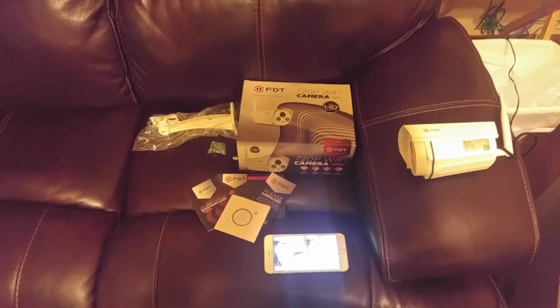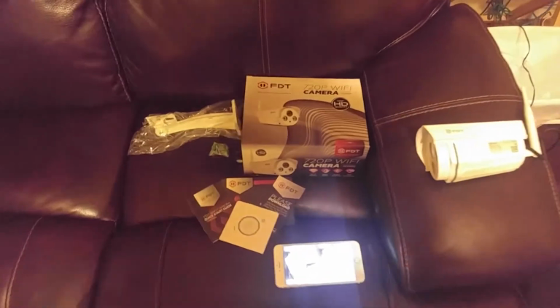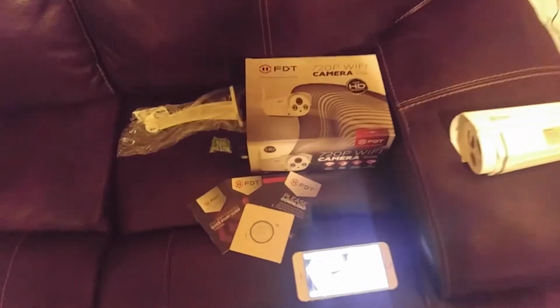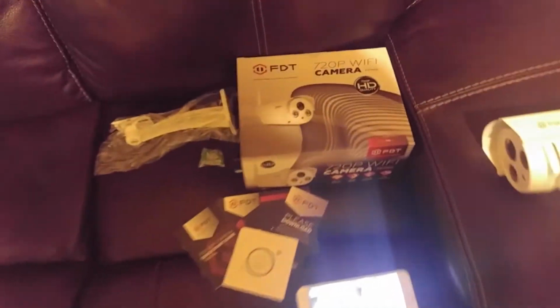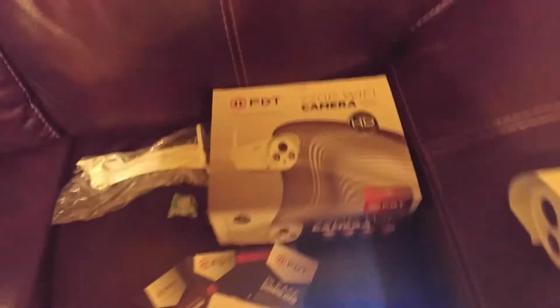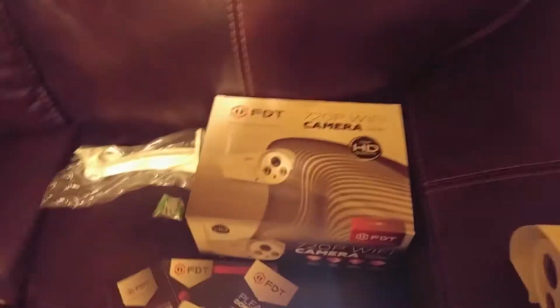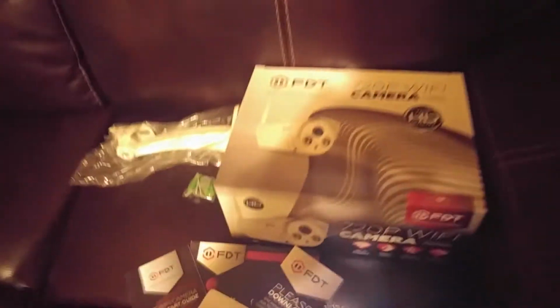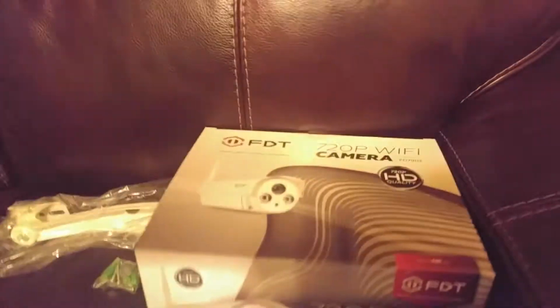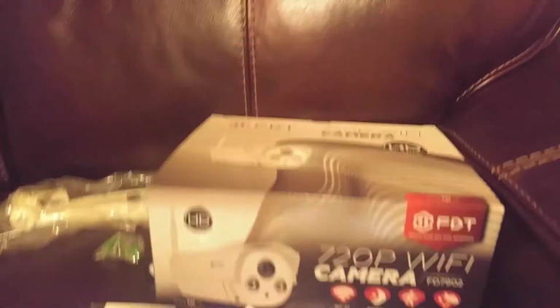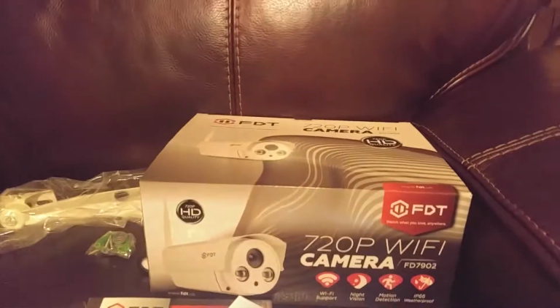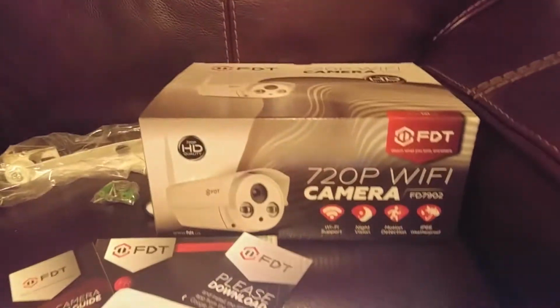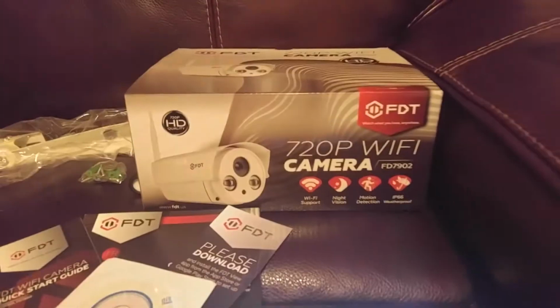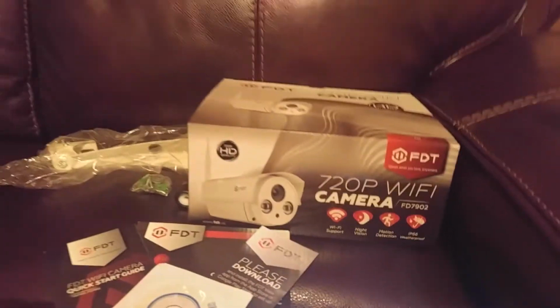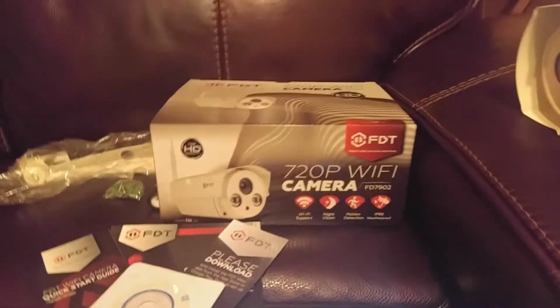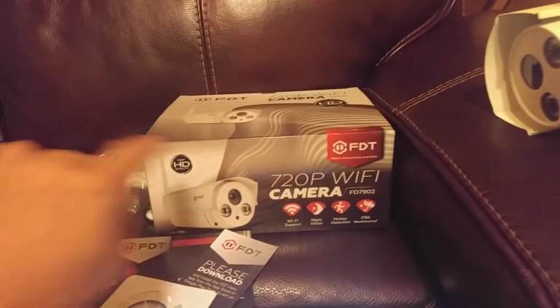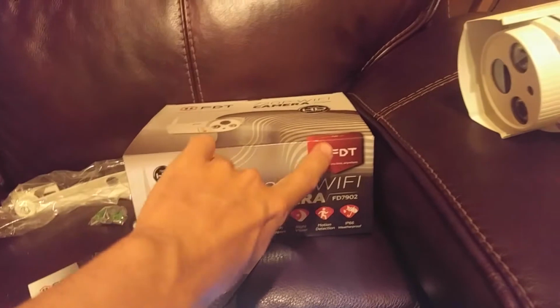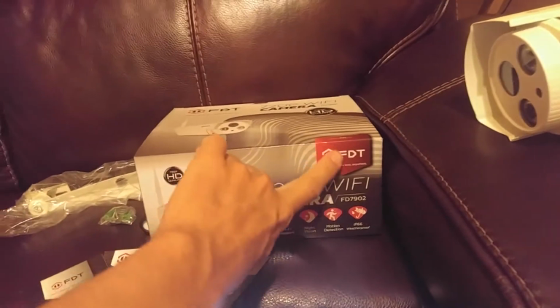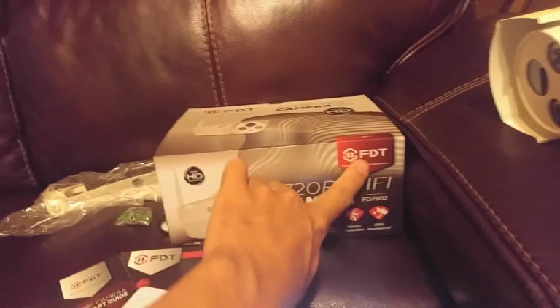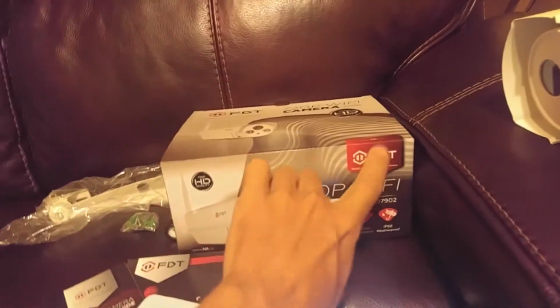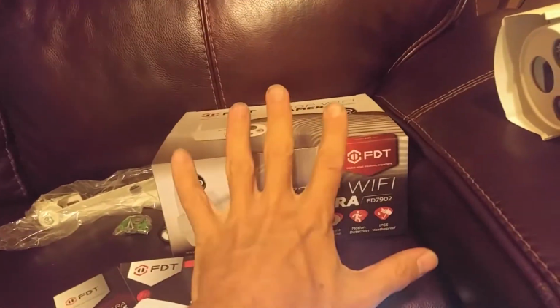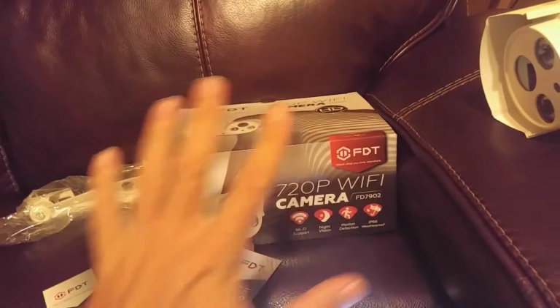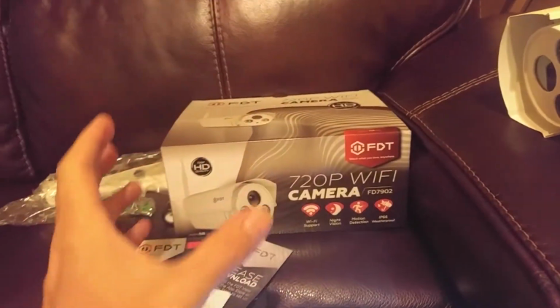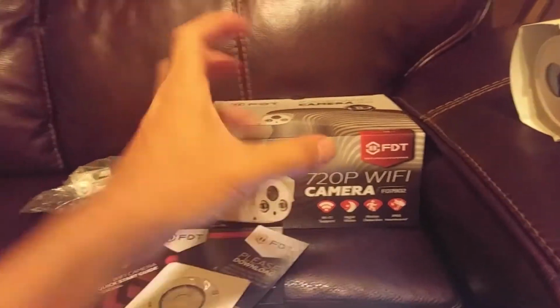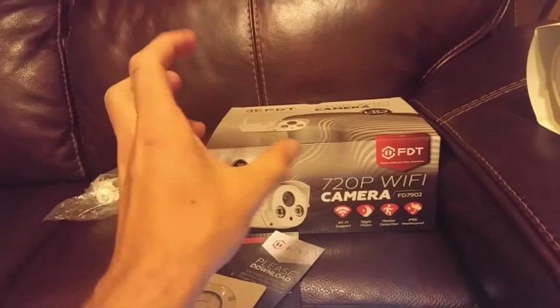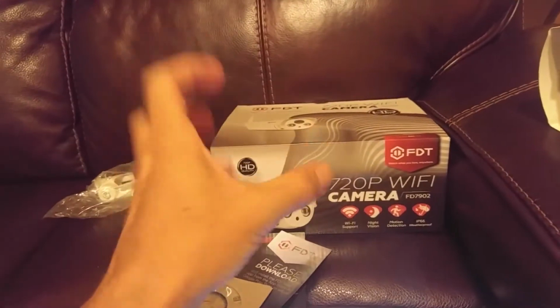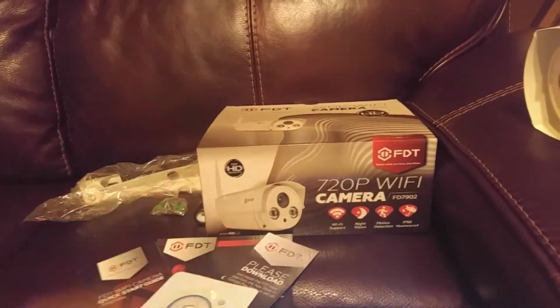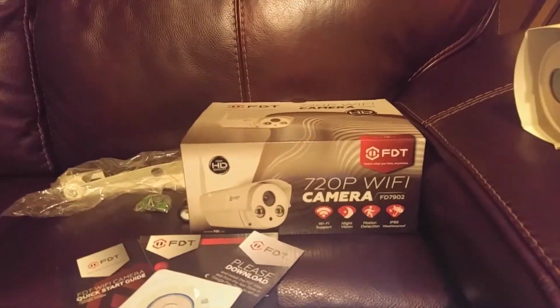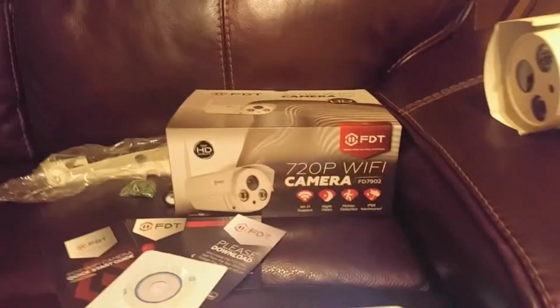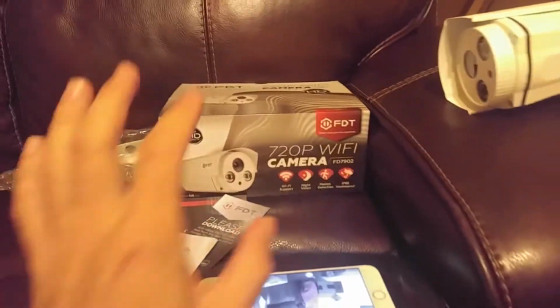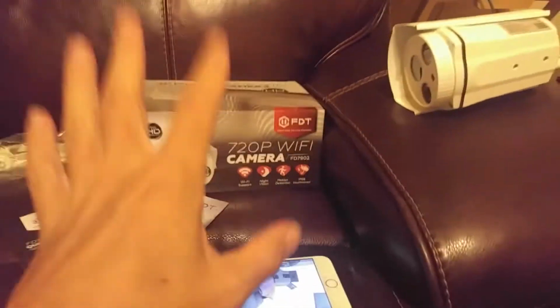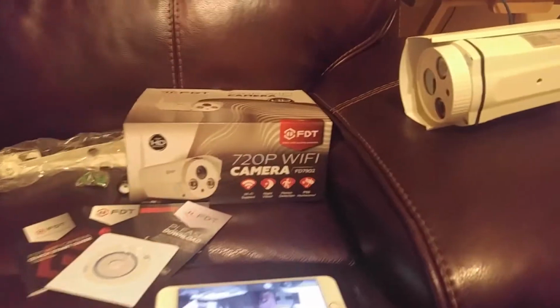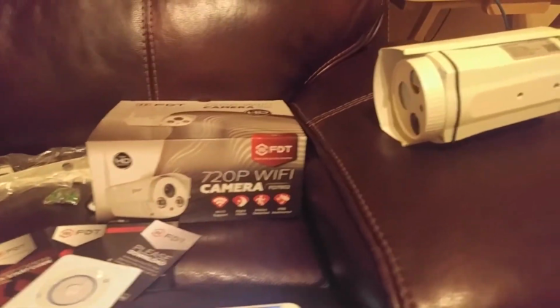Today at Gadget Class I'm reviewing another P2P Wi-Fi cam. This one is by FDT — I have reviewed their pan and tilt indoor camera as well. This is their outdoor version.